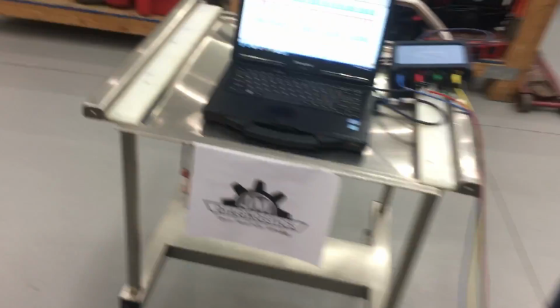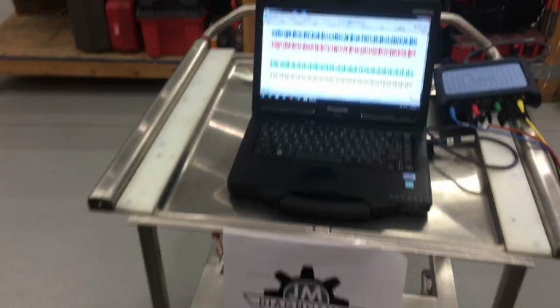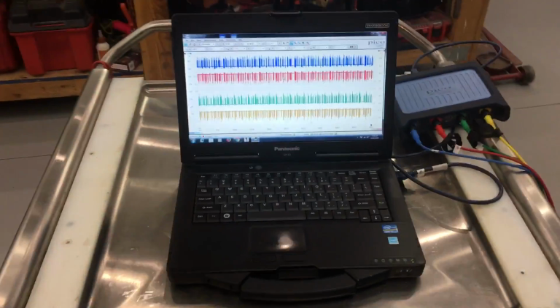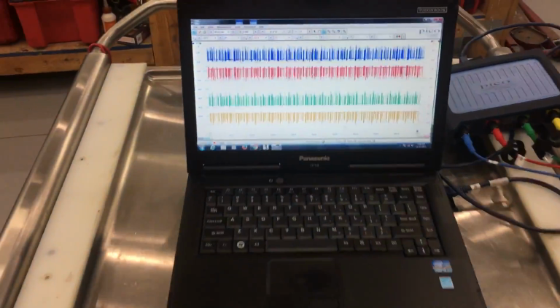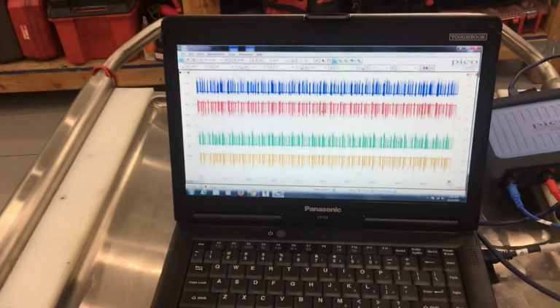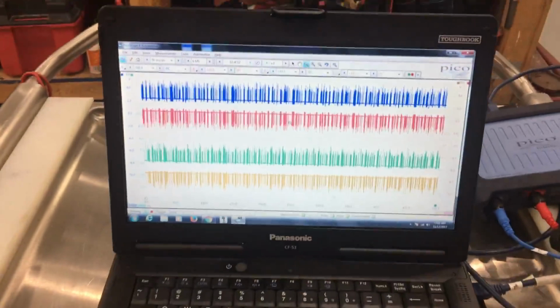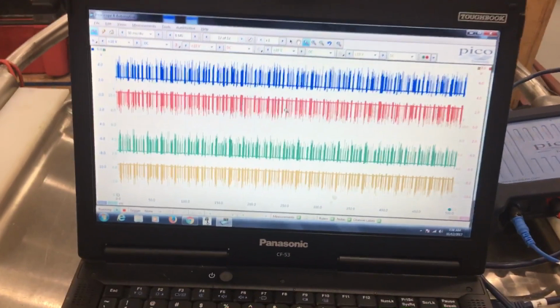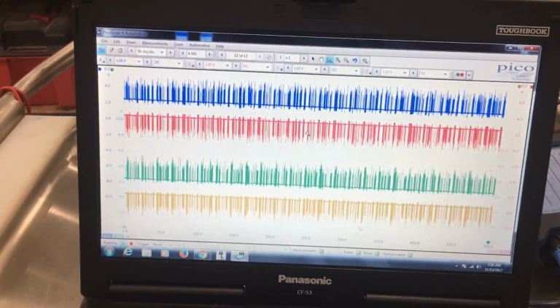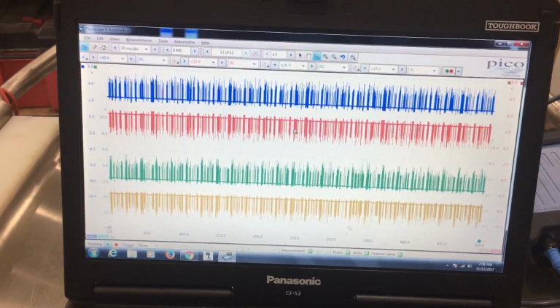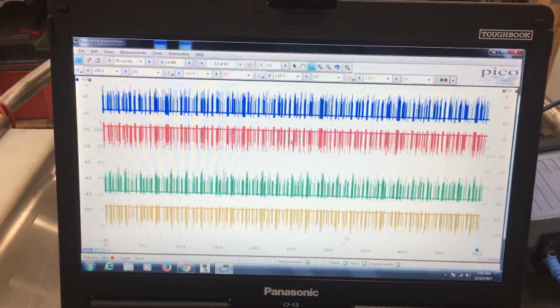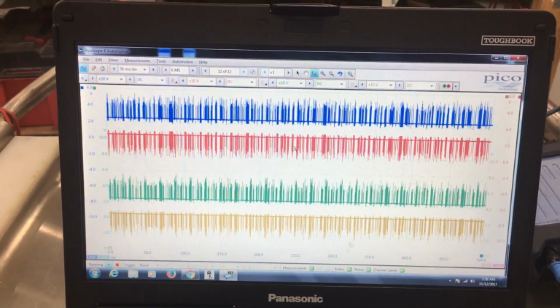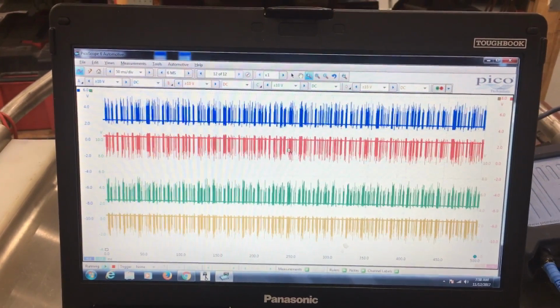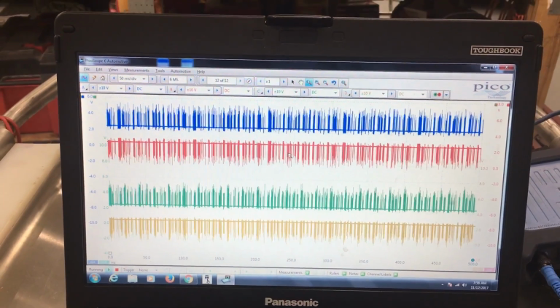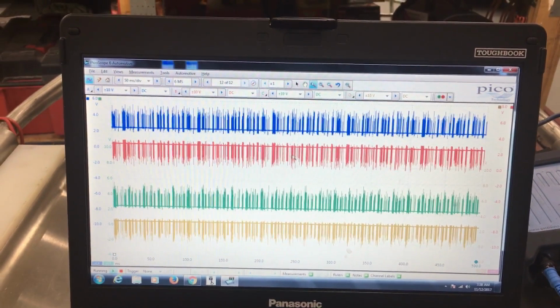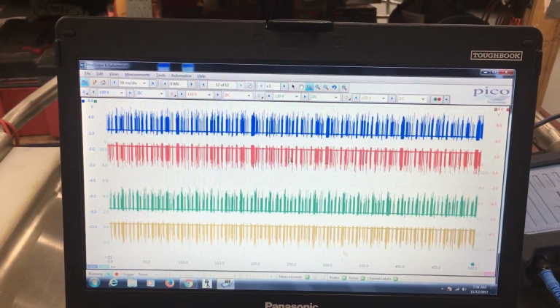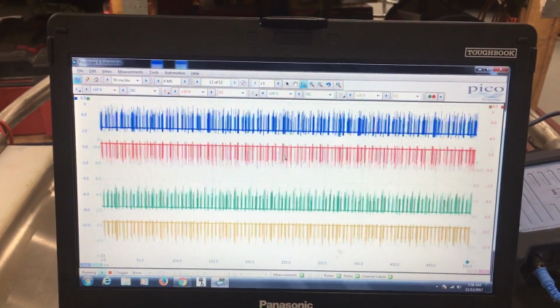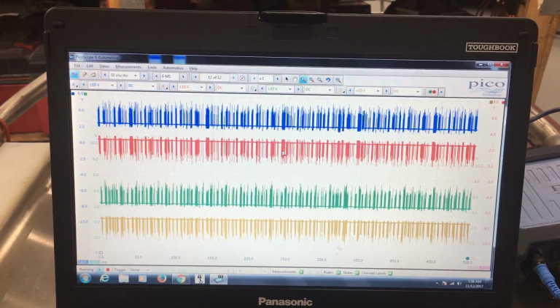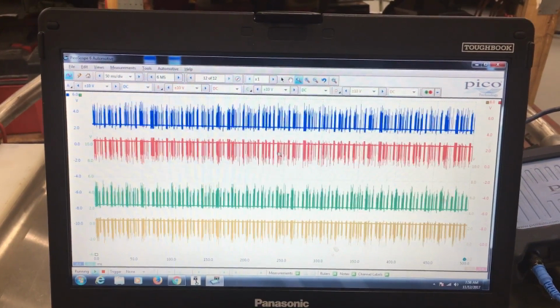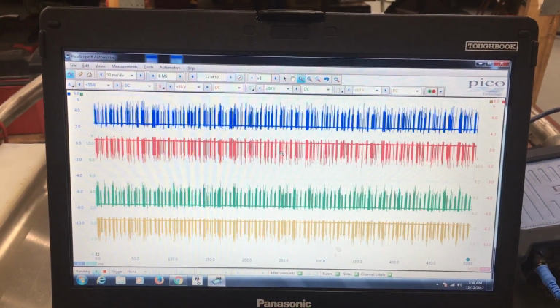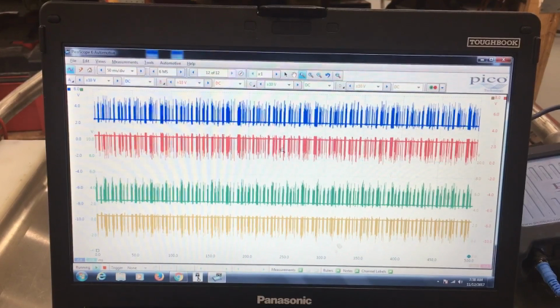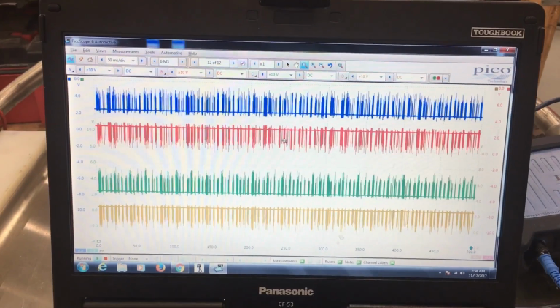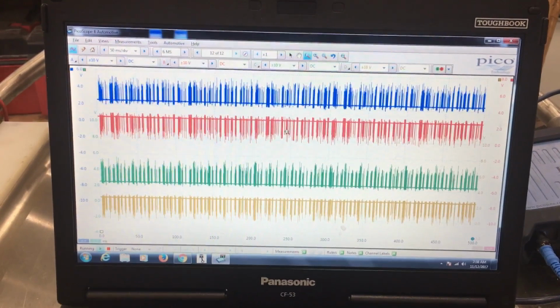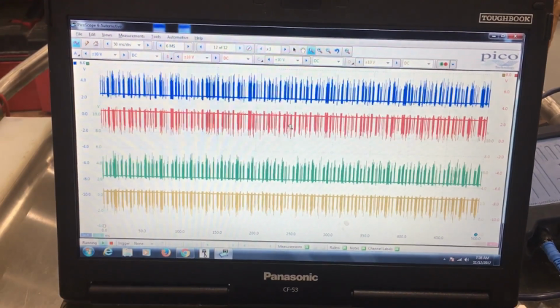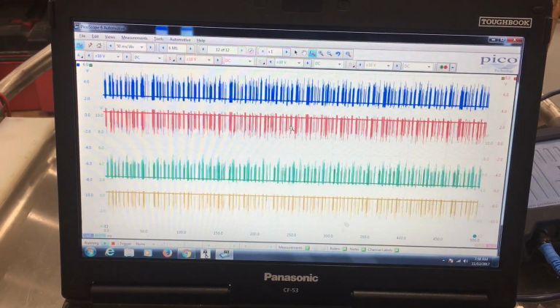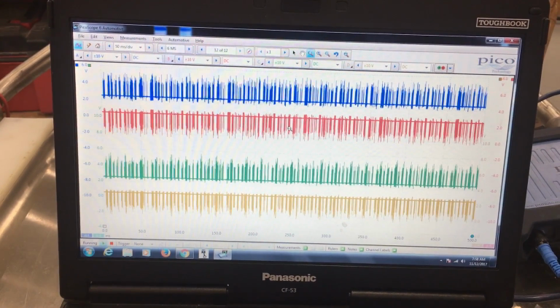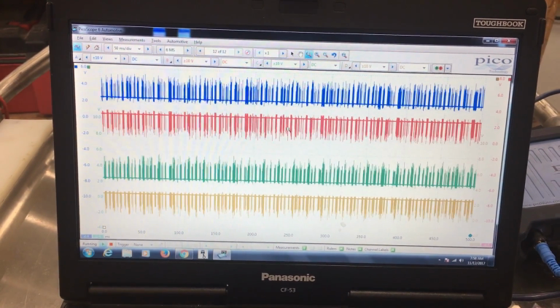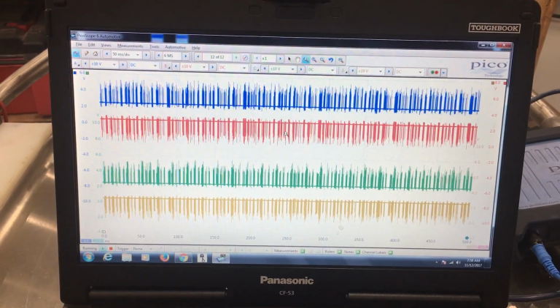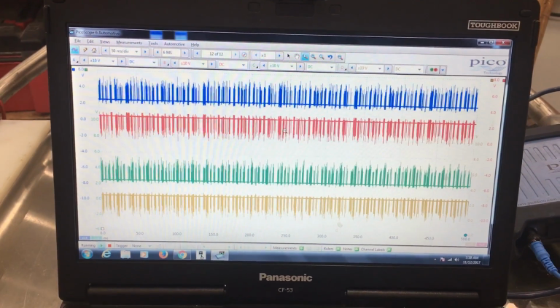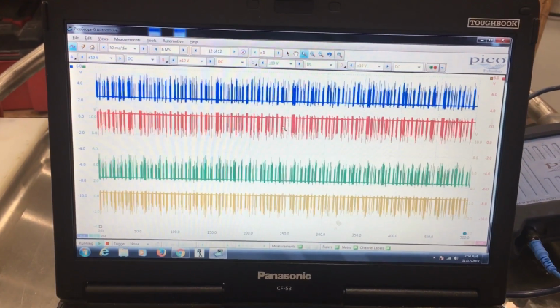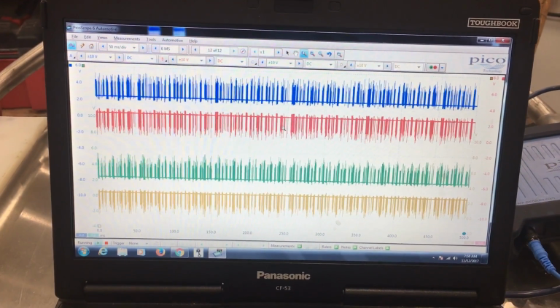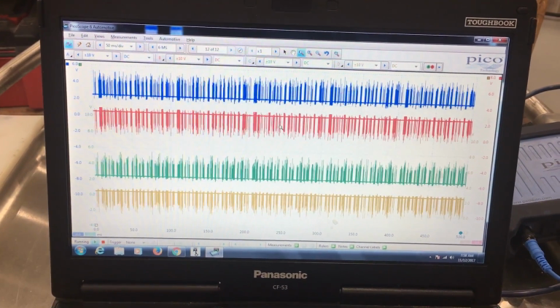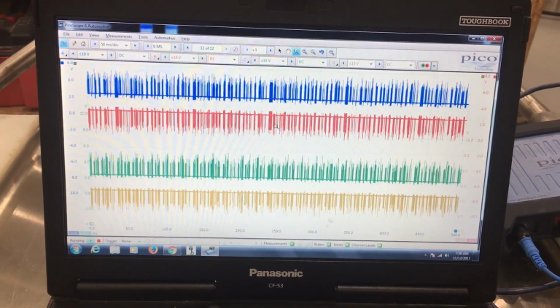And here's what it looks like at 50 milliseconds. The blue and the red are our high-speed CAN high and low, and the green and the yellow are our medium-speed CAN.